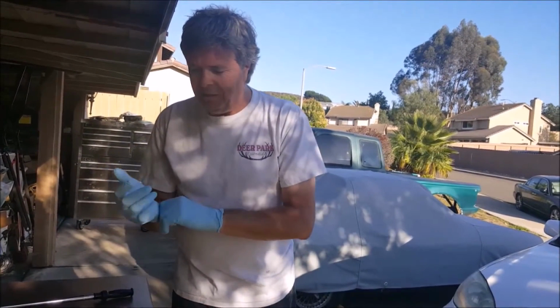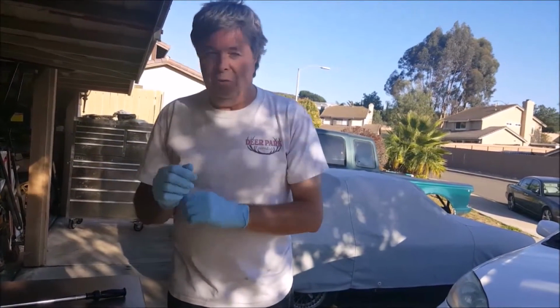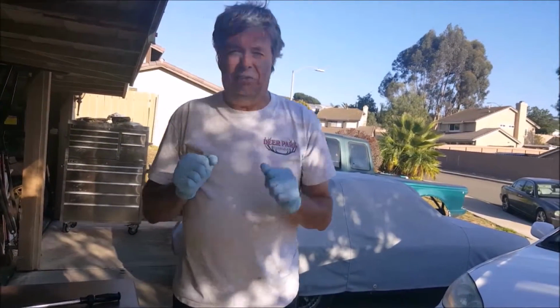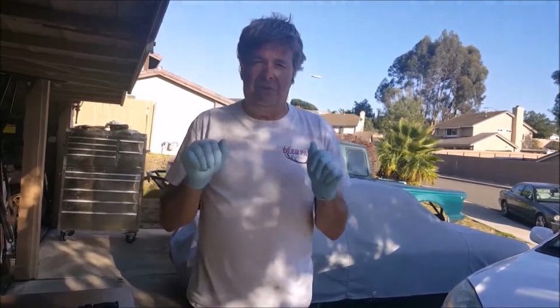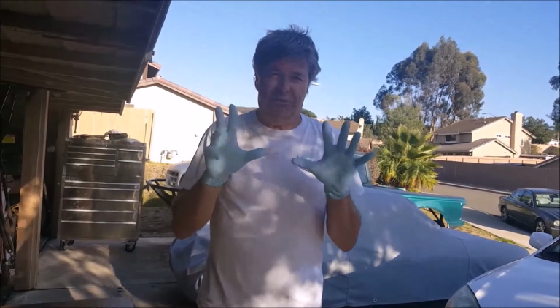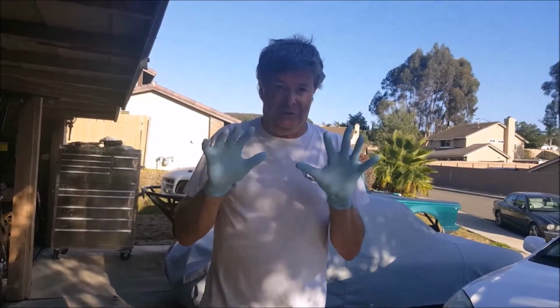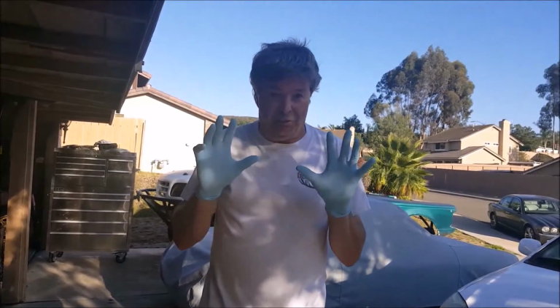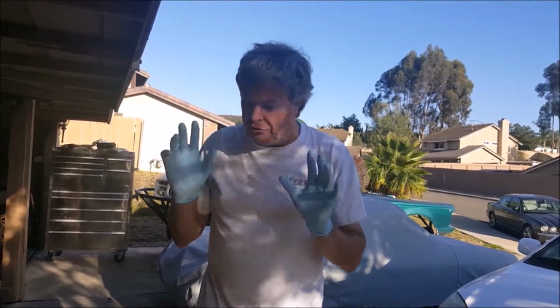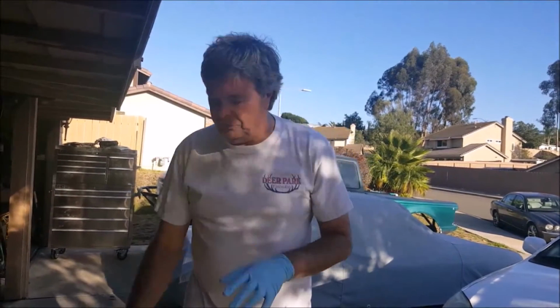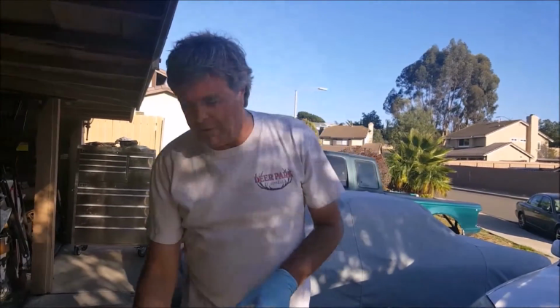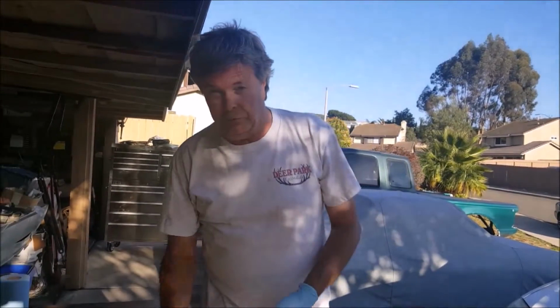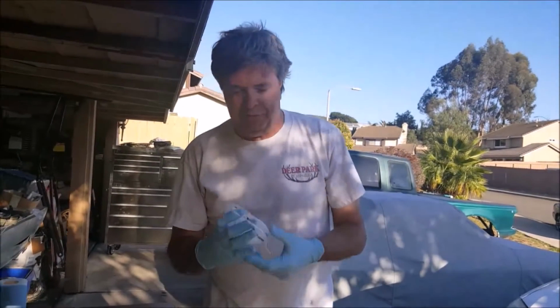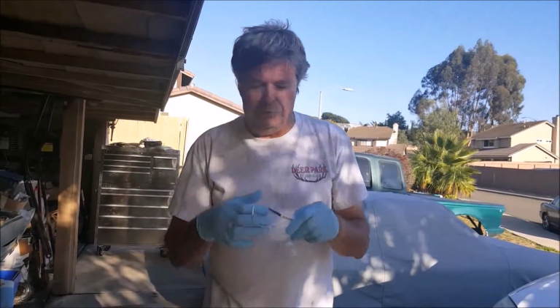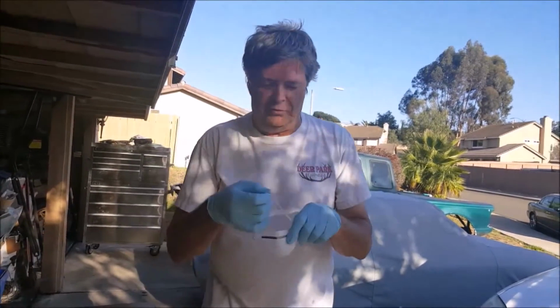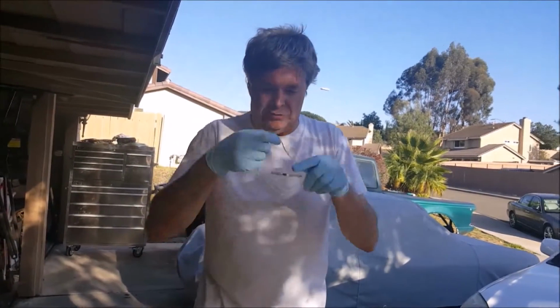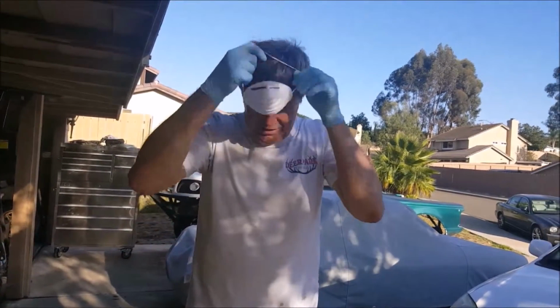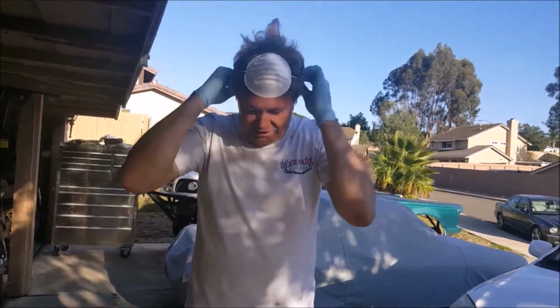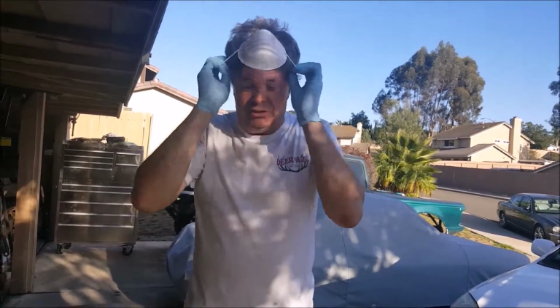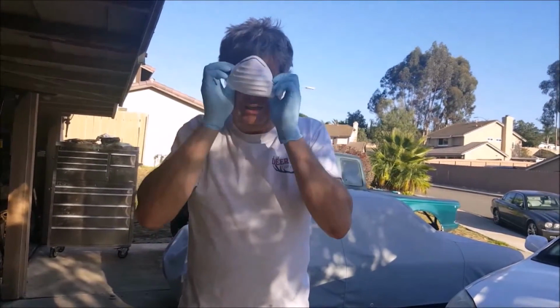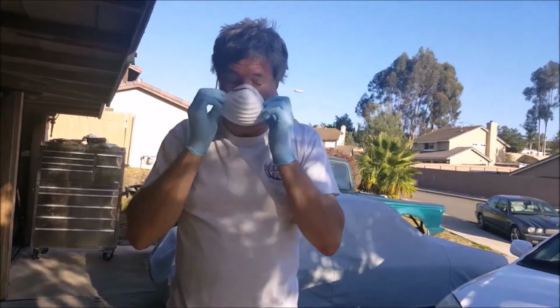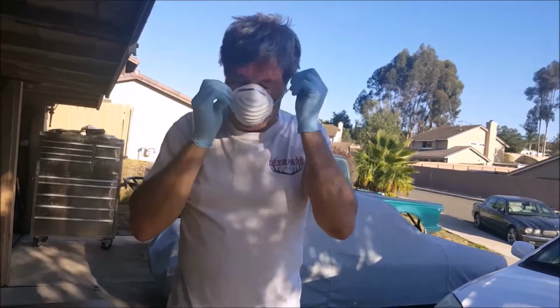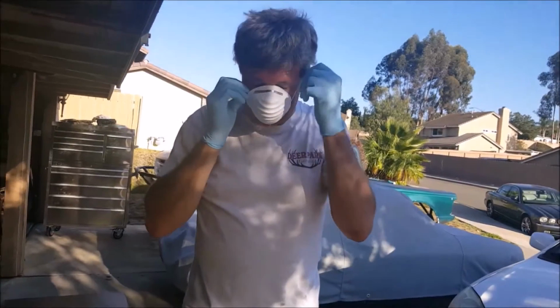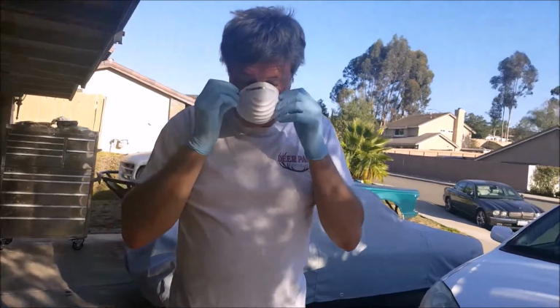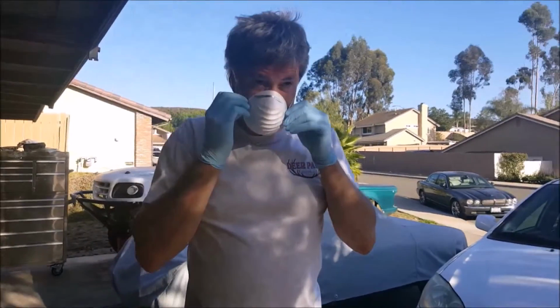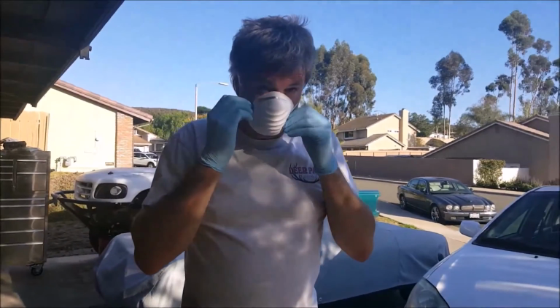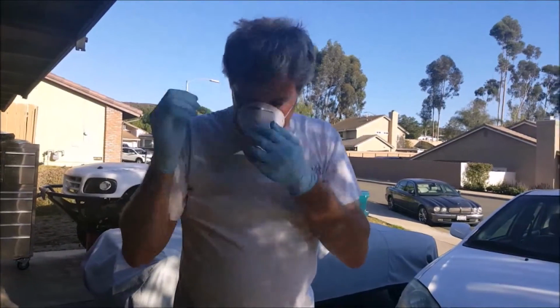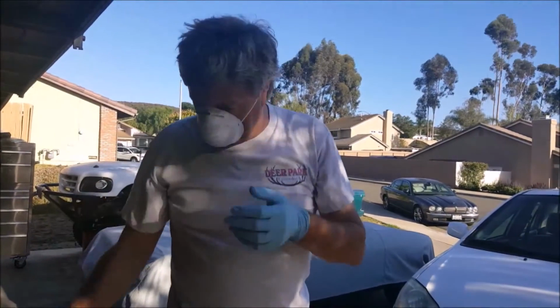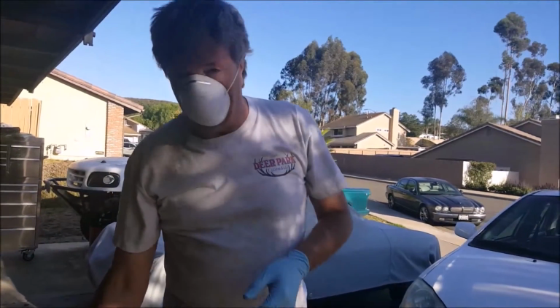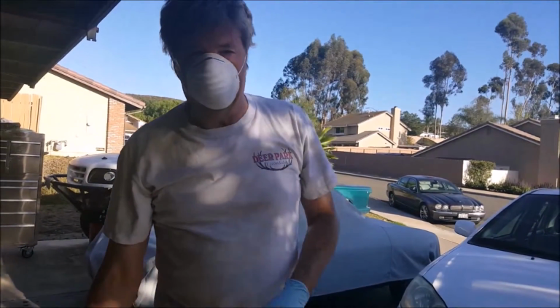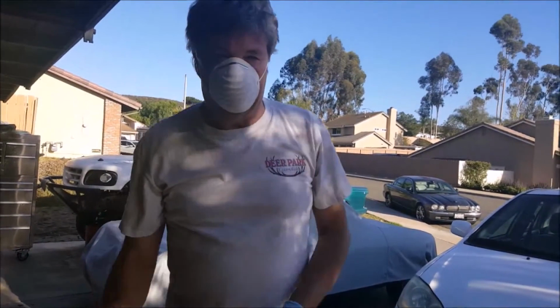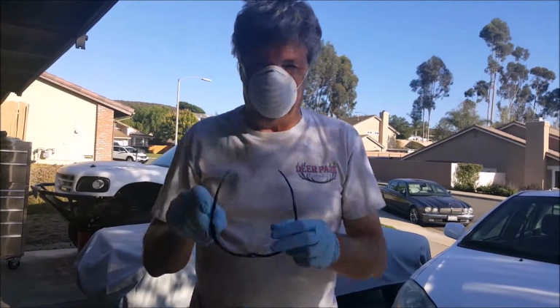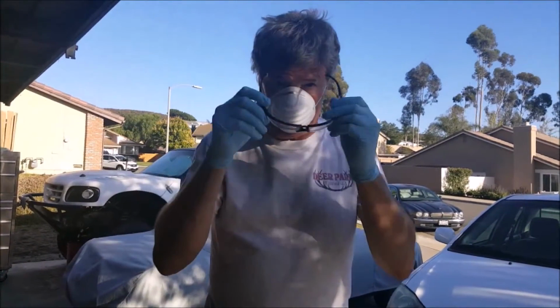Although brakes don't have as much asbestos as they used to, it's still a good idea to wear safety equipment. I've got some nitrile gloves and a dust mask, and of course some eye protection.